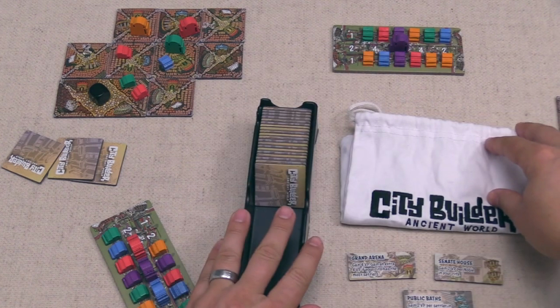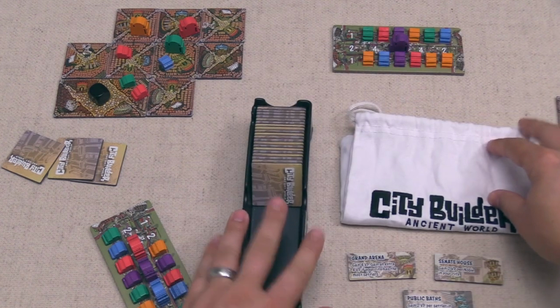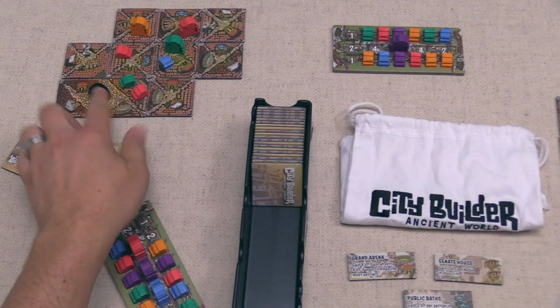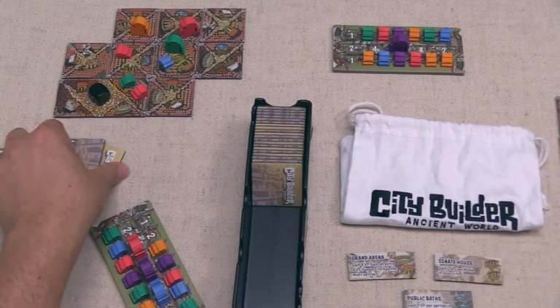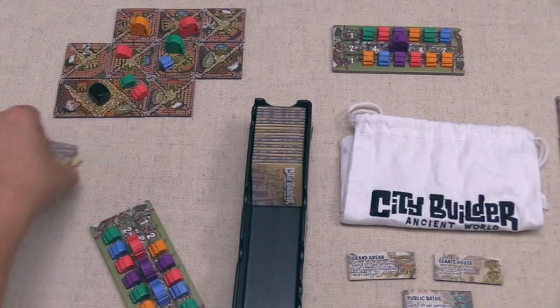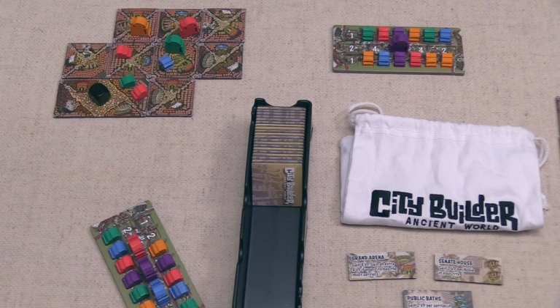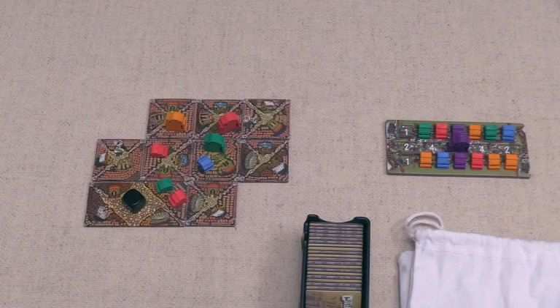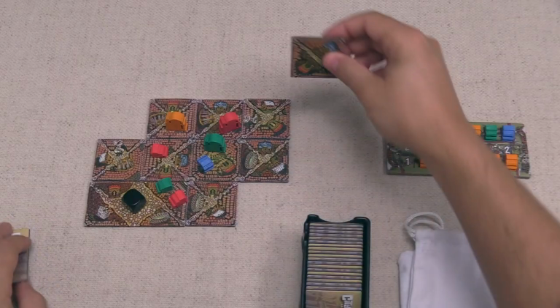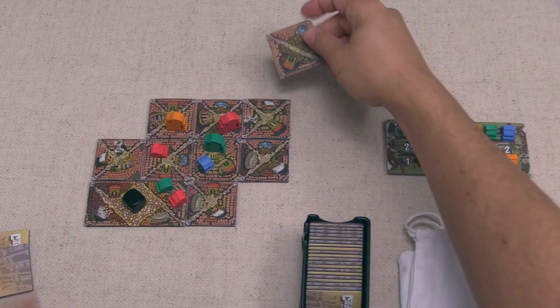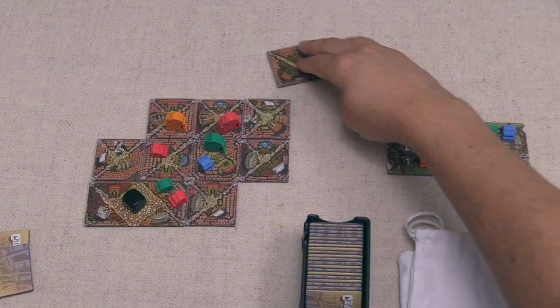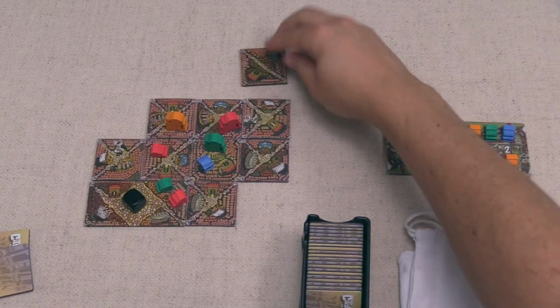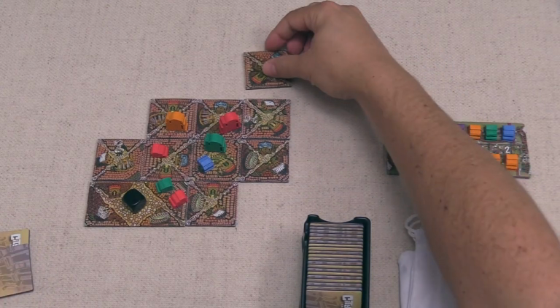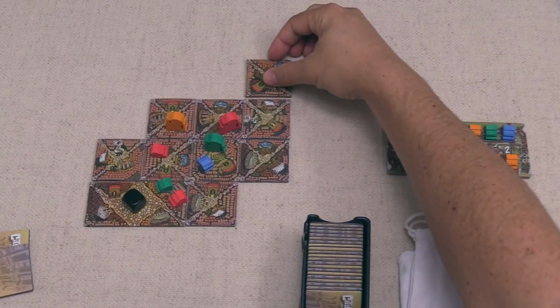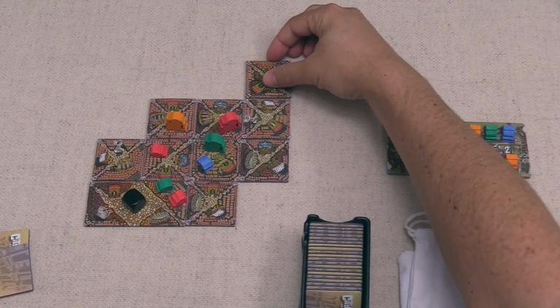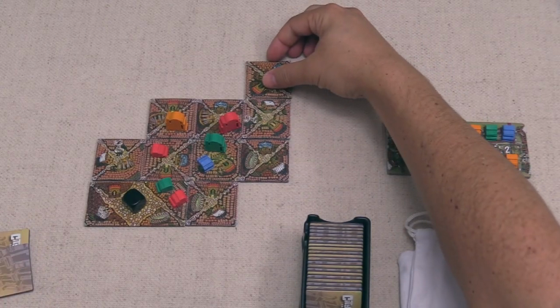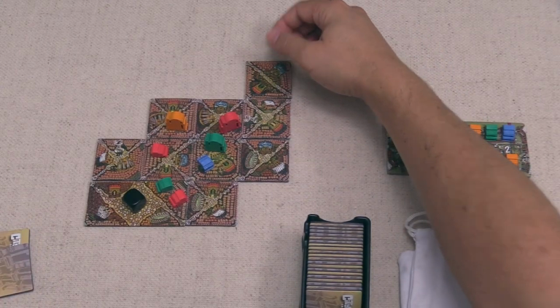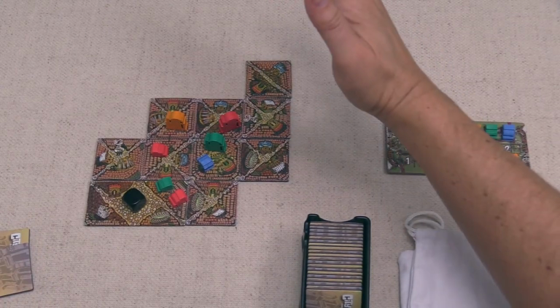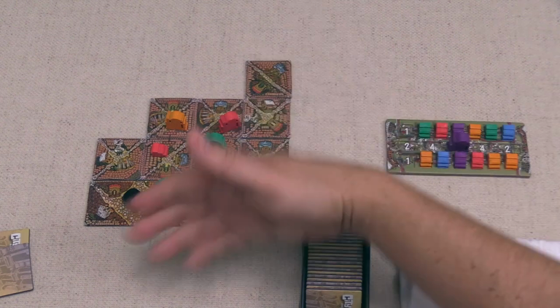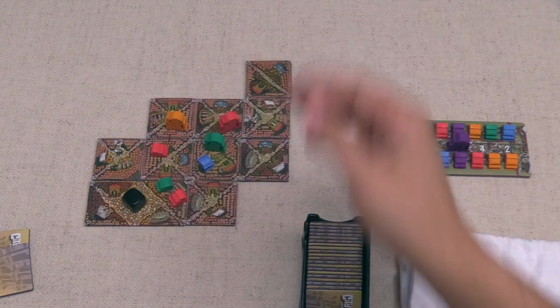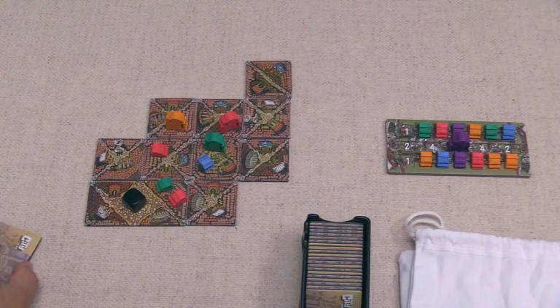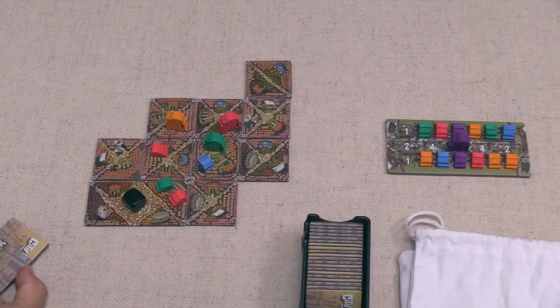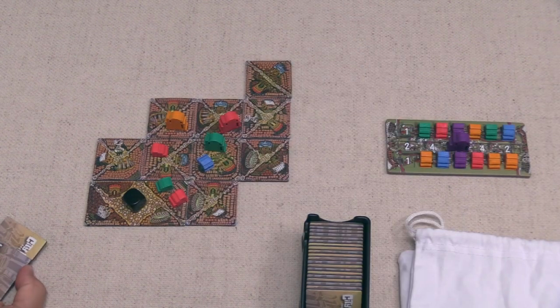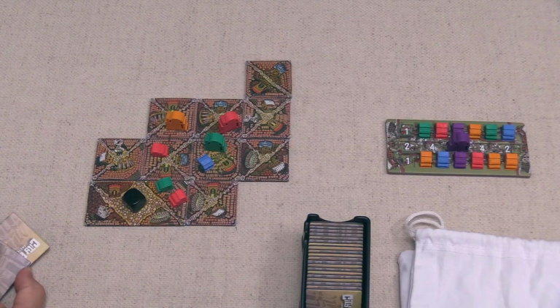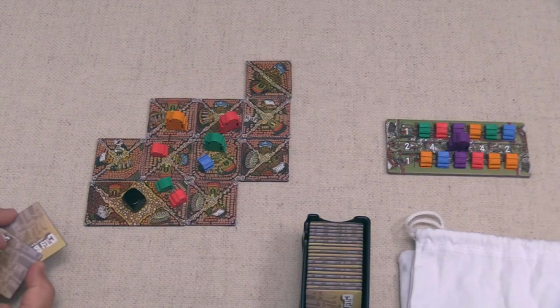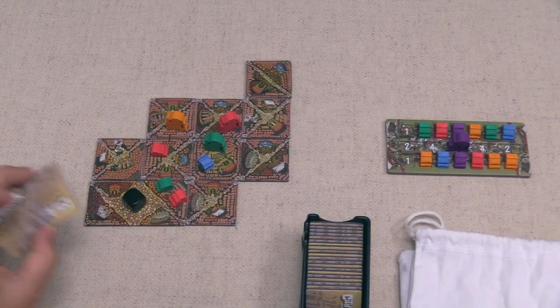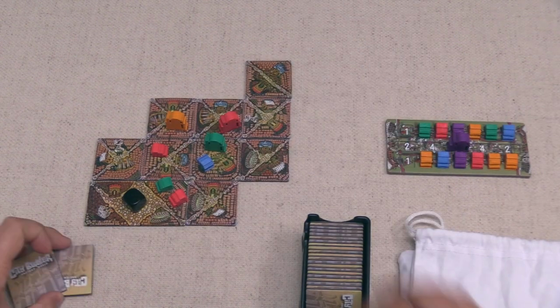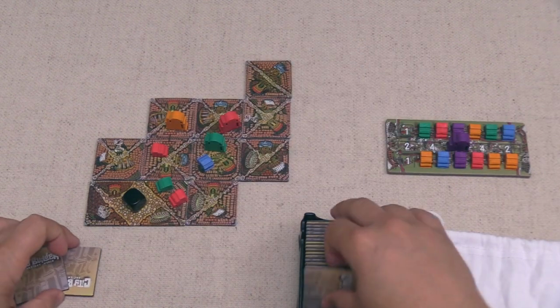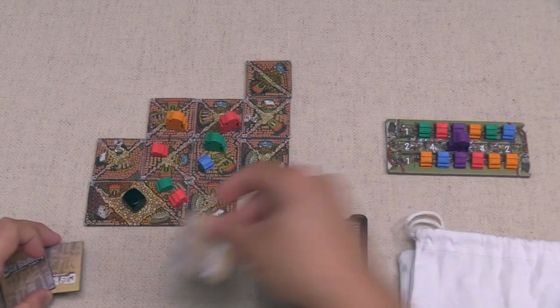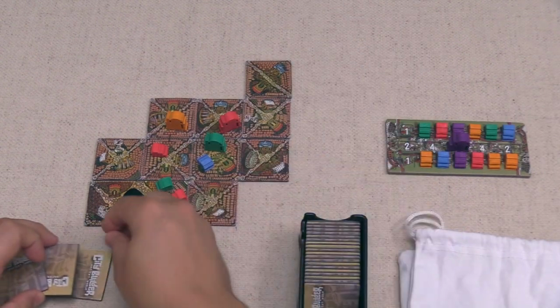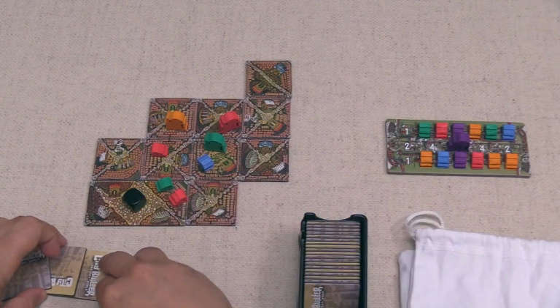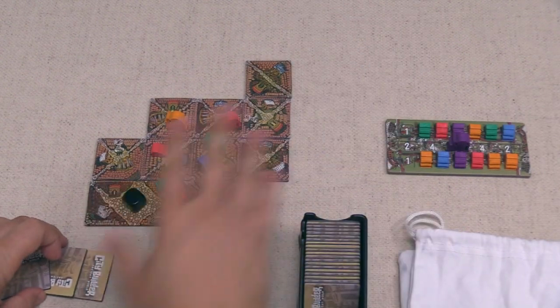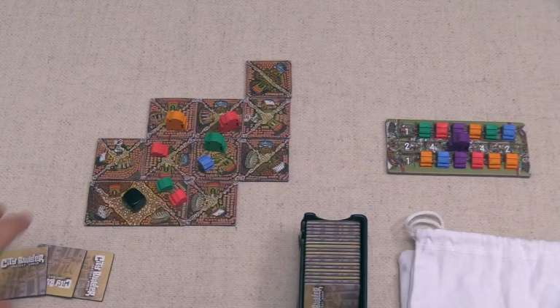The black player places a tile, finishing their expansion. They keep both tiles and draw one new tile to finish their turn.